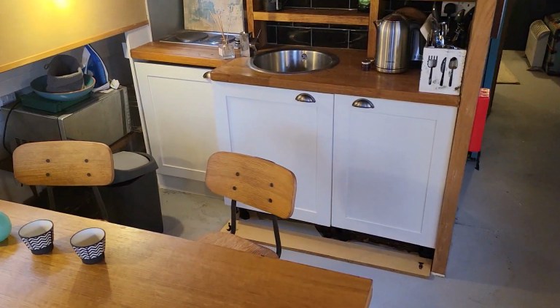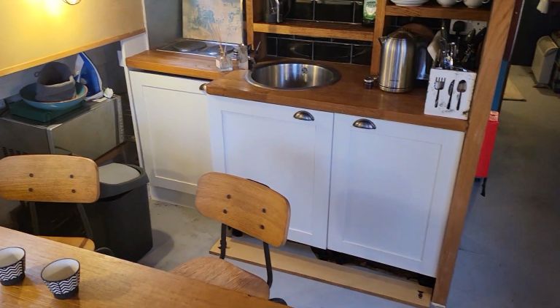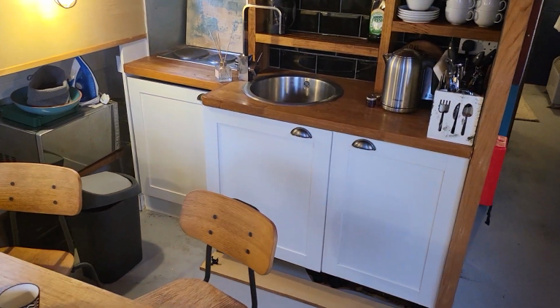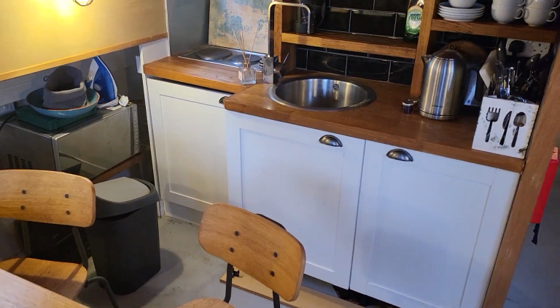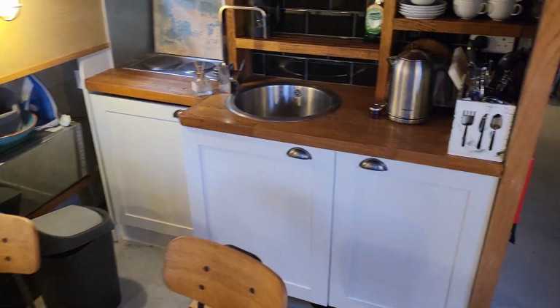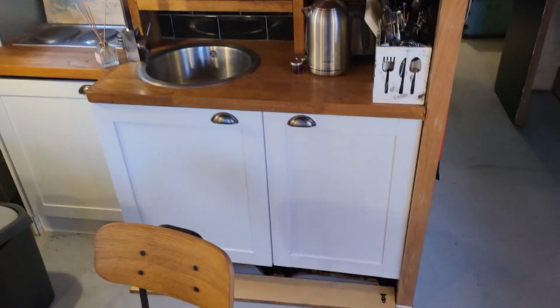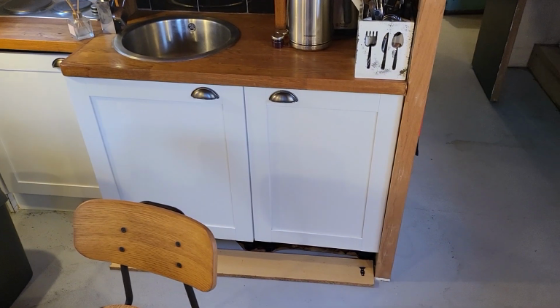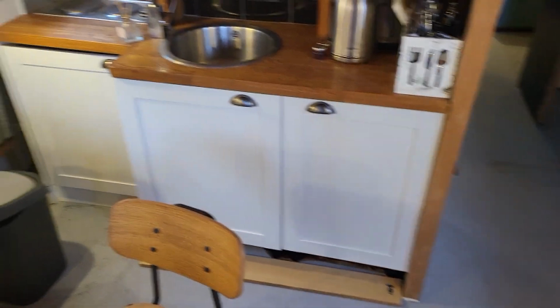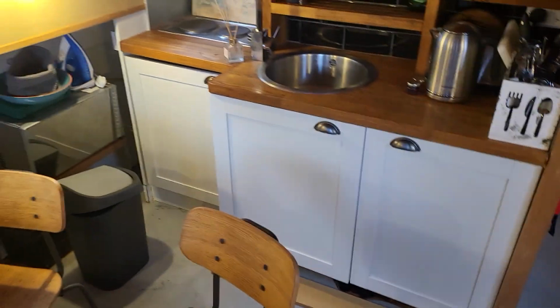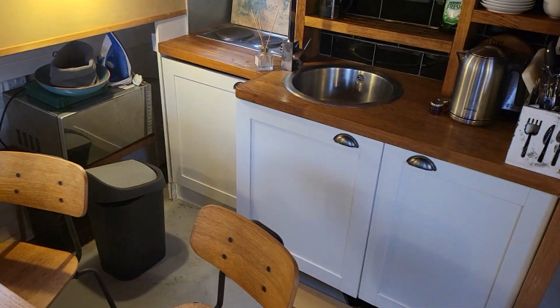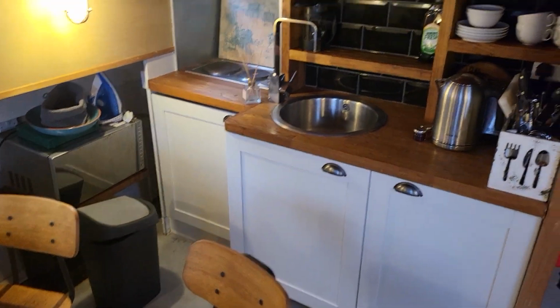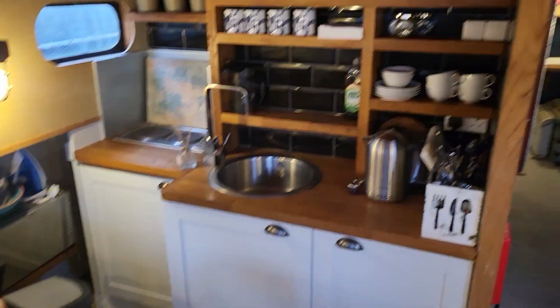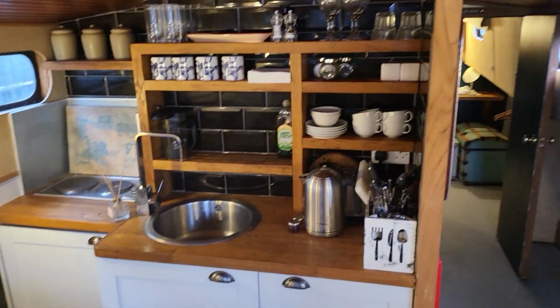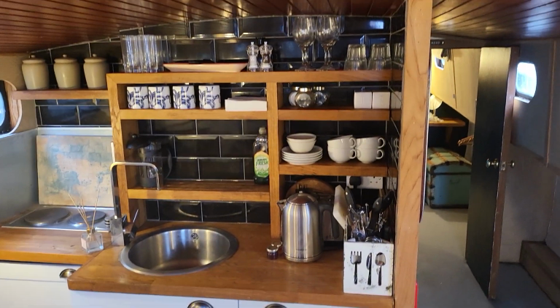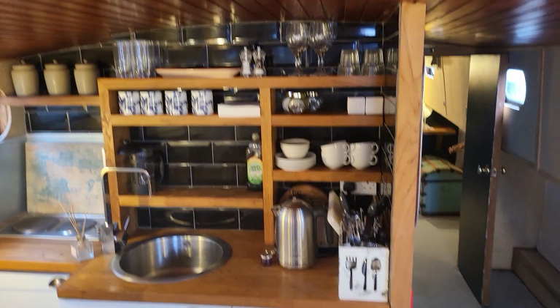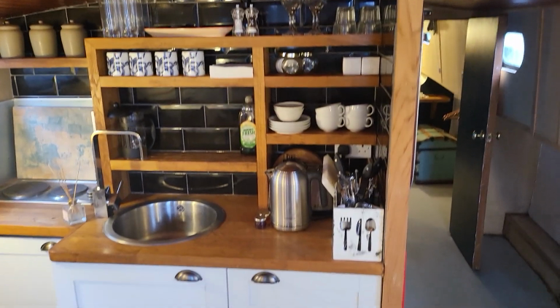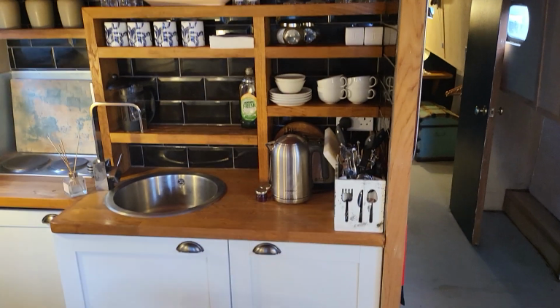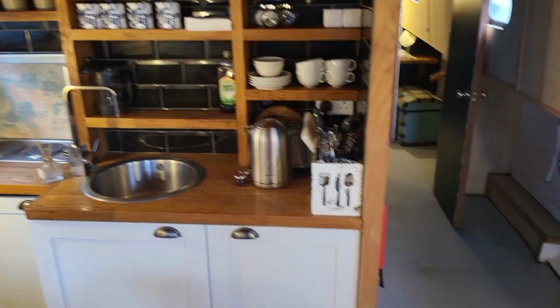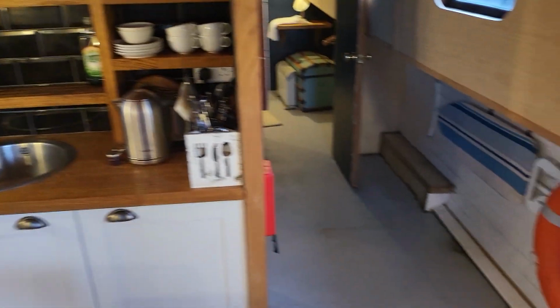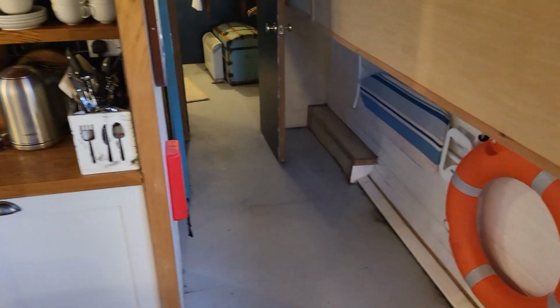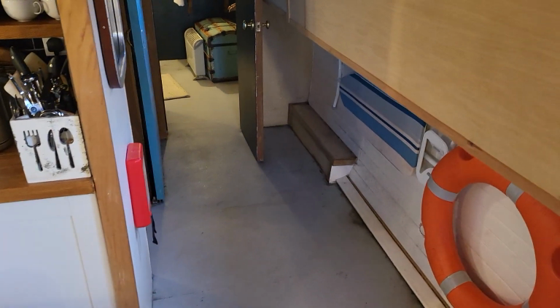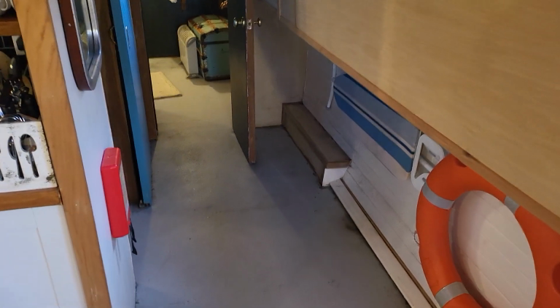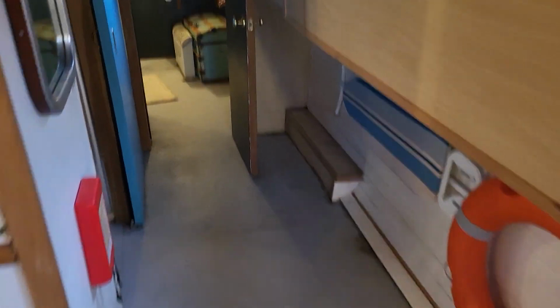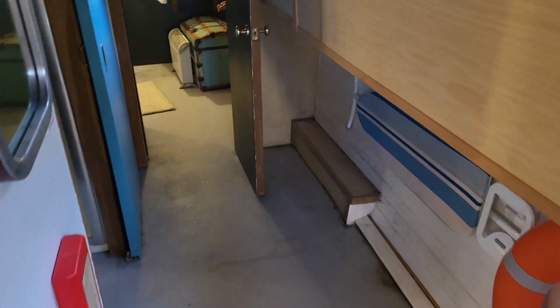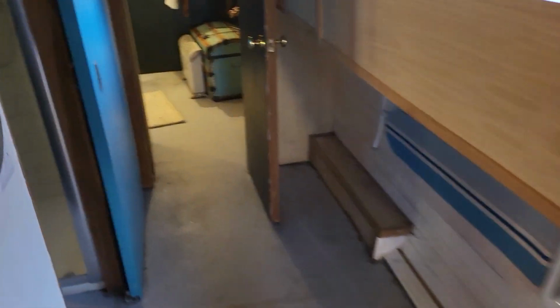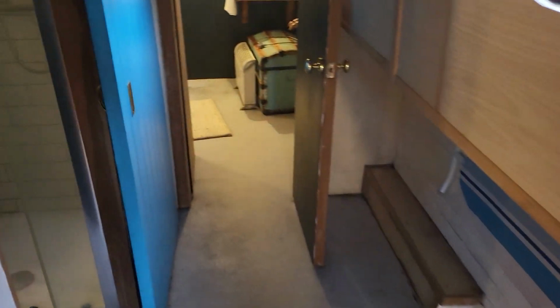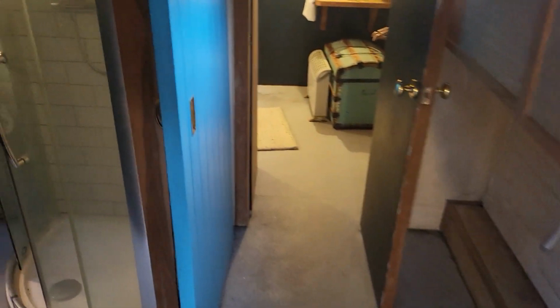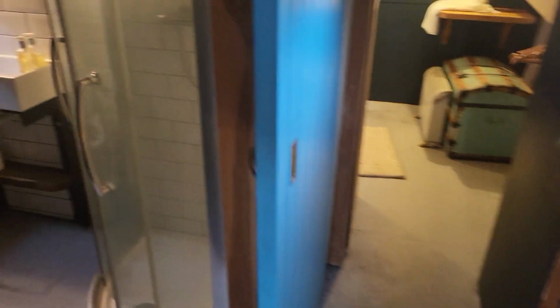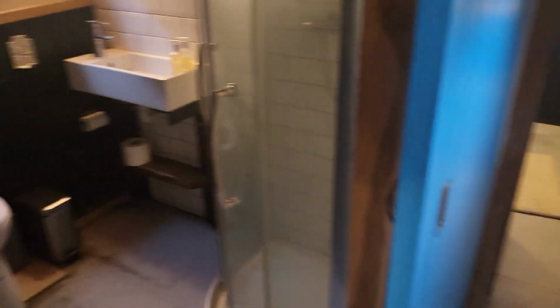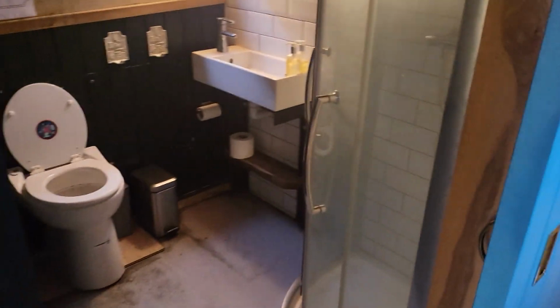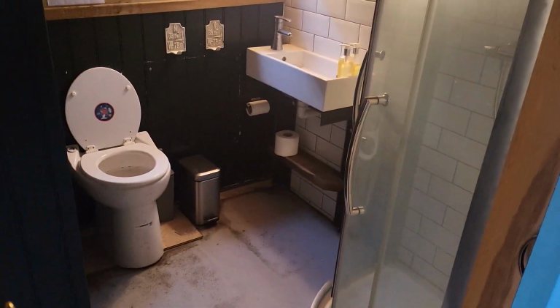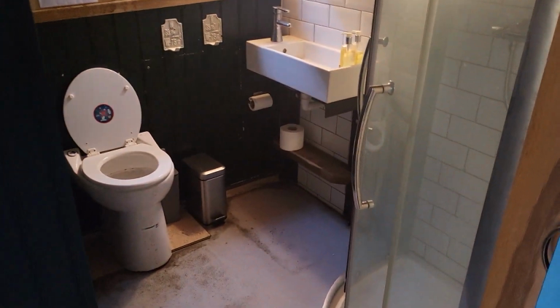We've got the fridge to the left, the sink, and there's a microwave down there. As I said, everything needs to be tested by a prospective buyer to ascertain whether it's working or not.